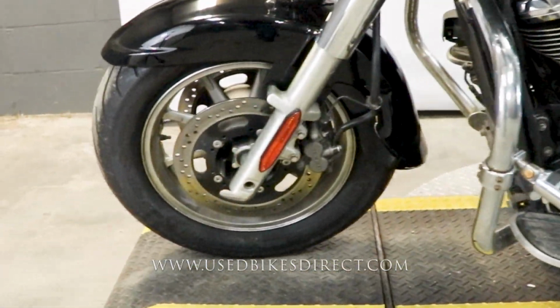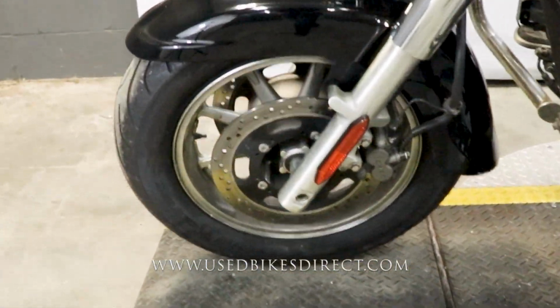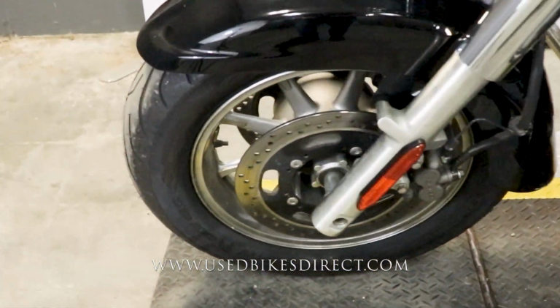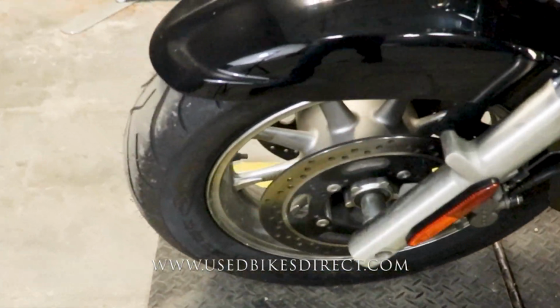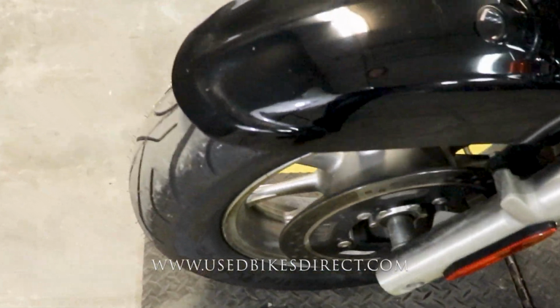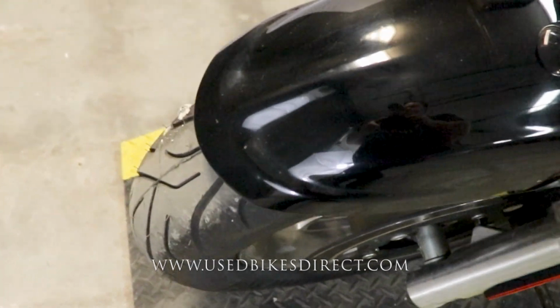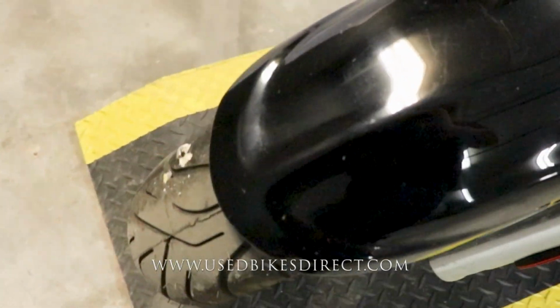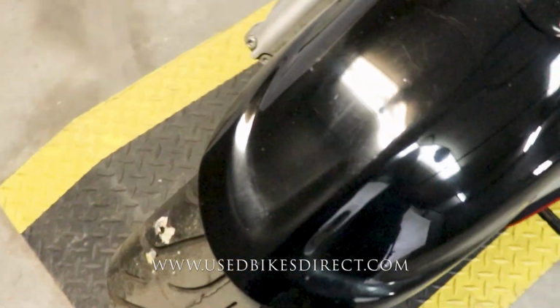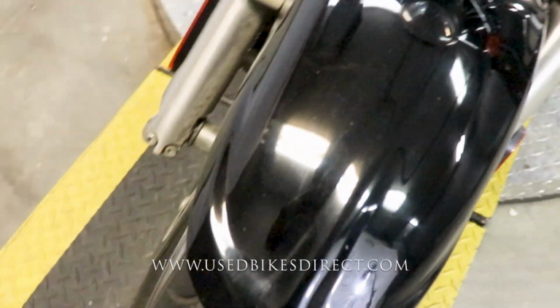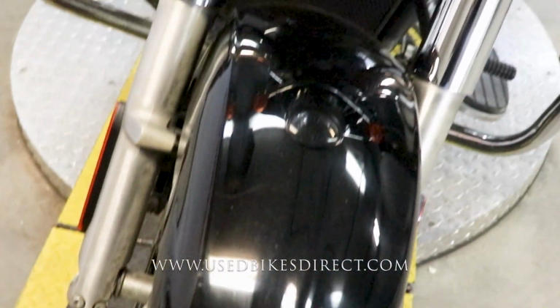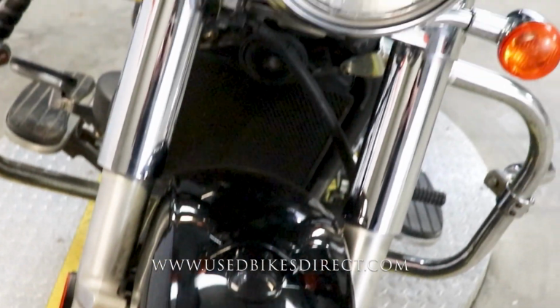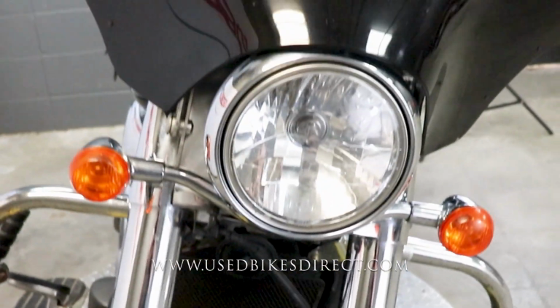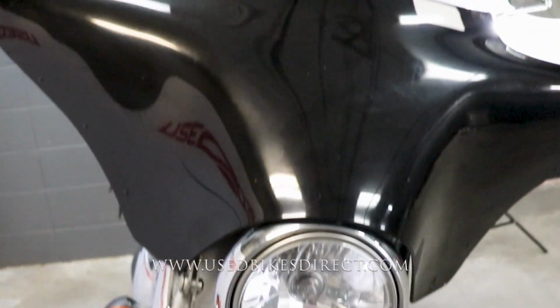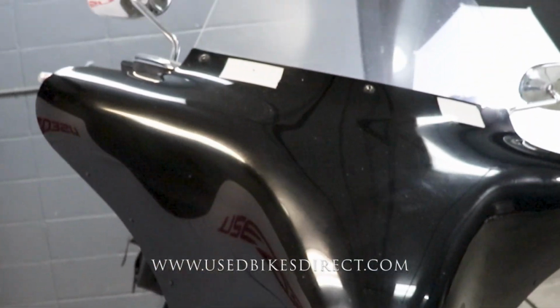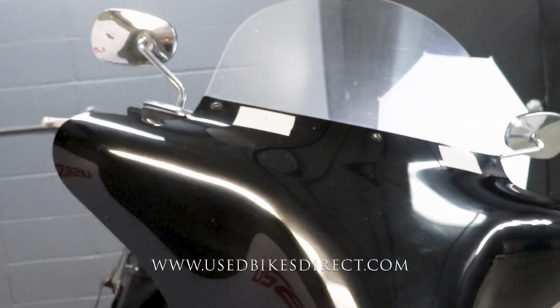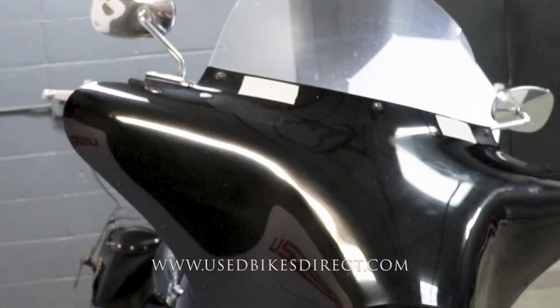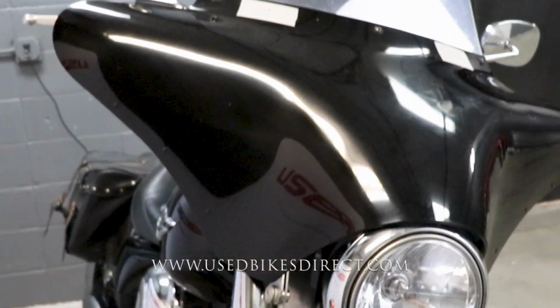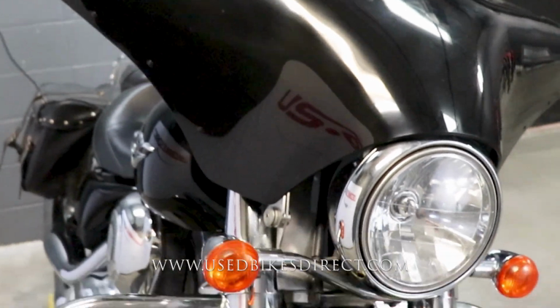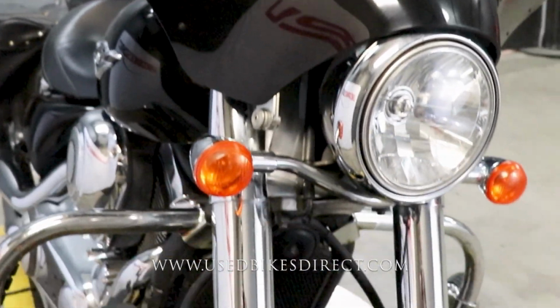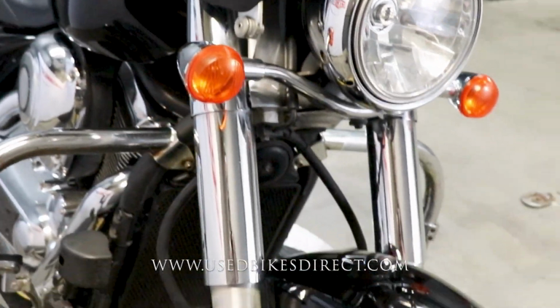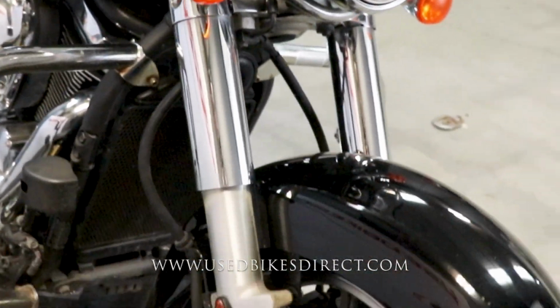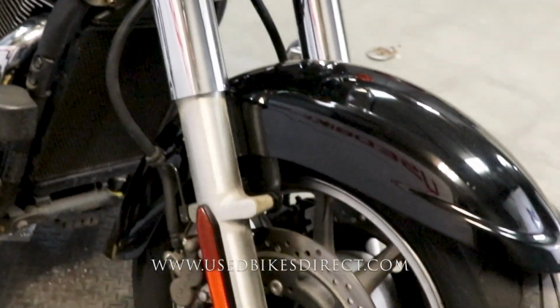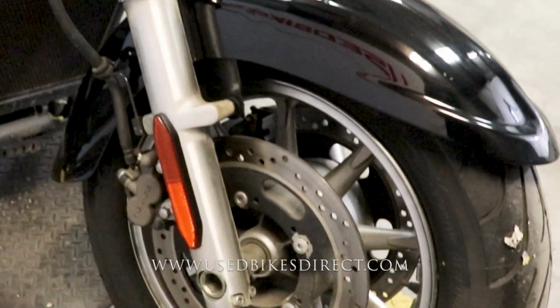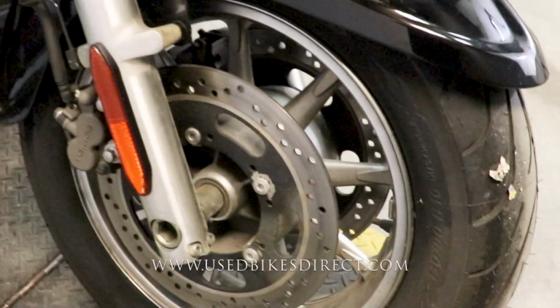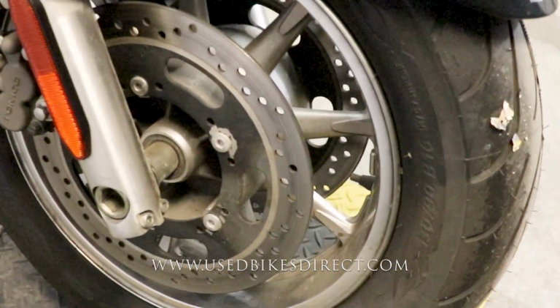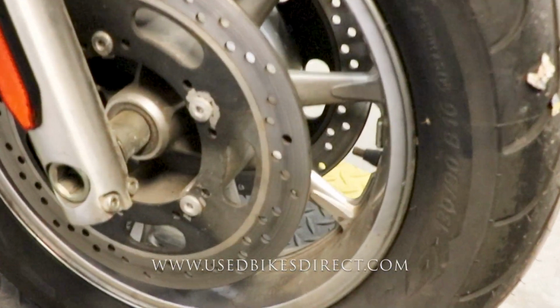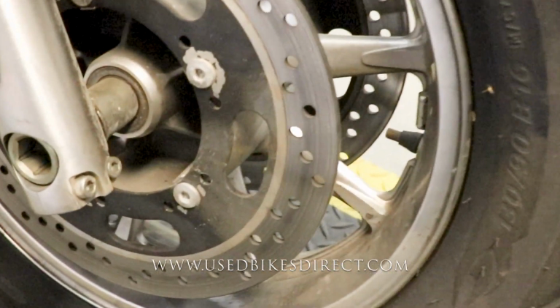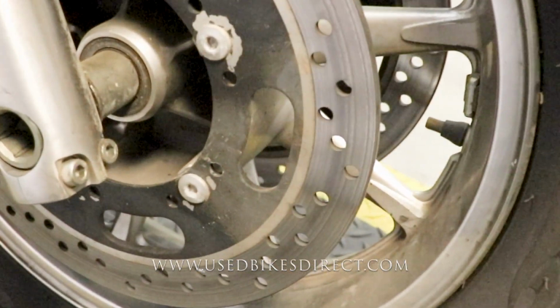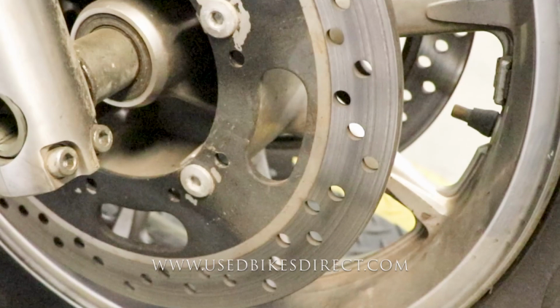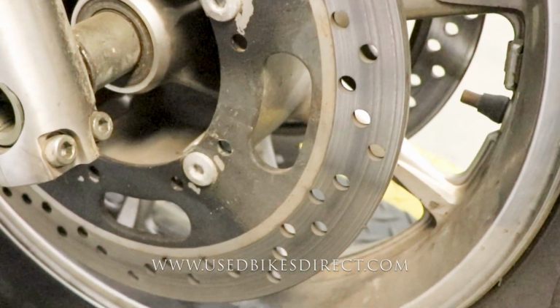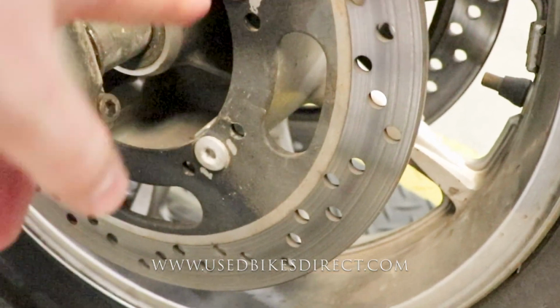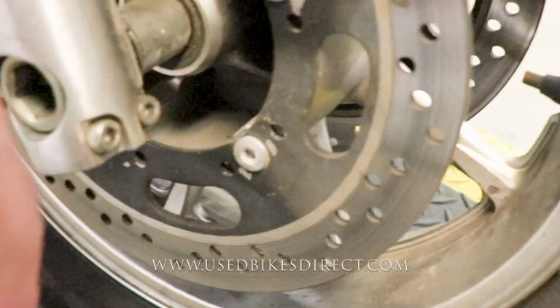This is a 2012 model Kawasaki Vulcan 1700 Classic. Just as the name suggests, it features Kawasaki's 1700cc V-twin engine paired up to a six-speed transmission. This particular one has 21,669 miles on it.